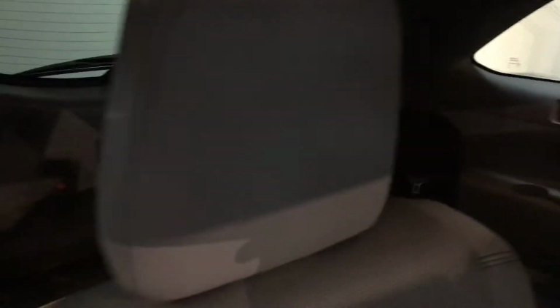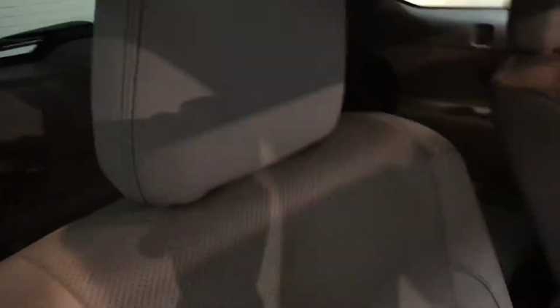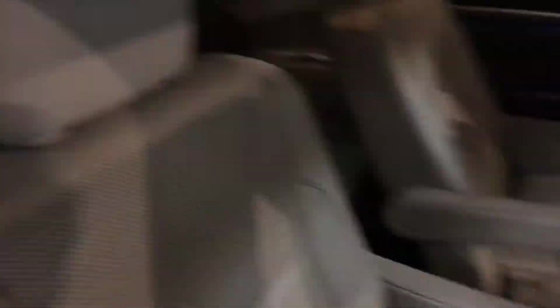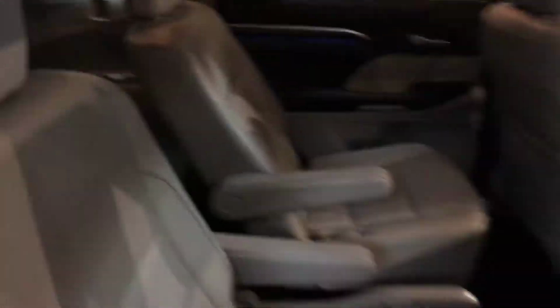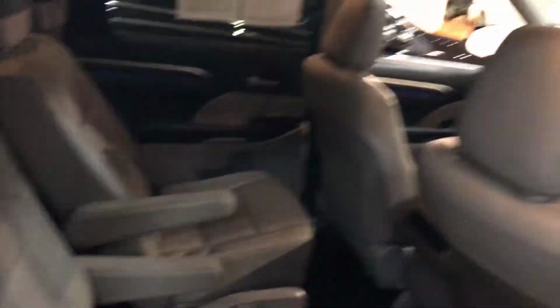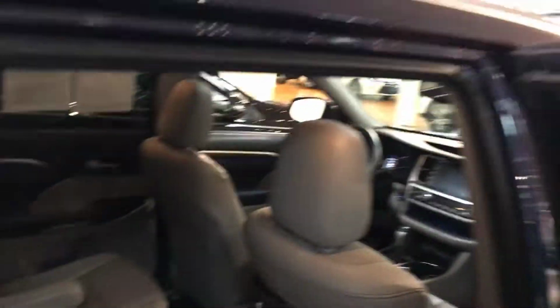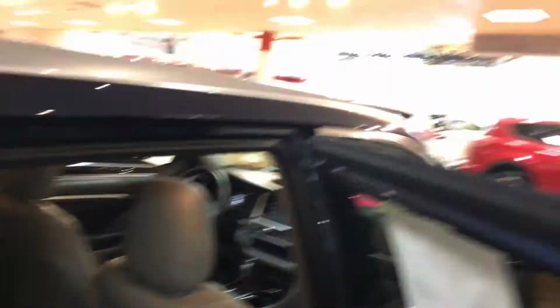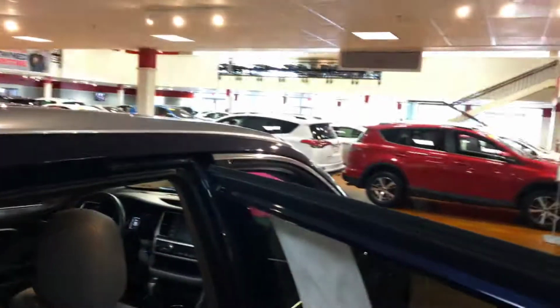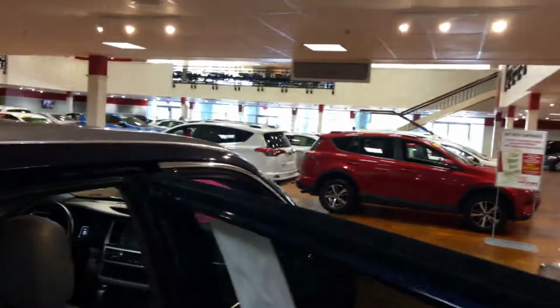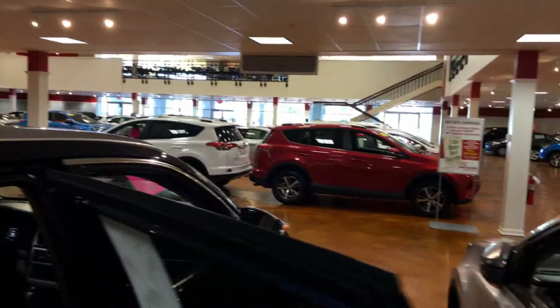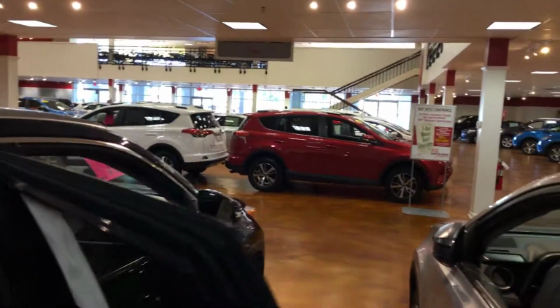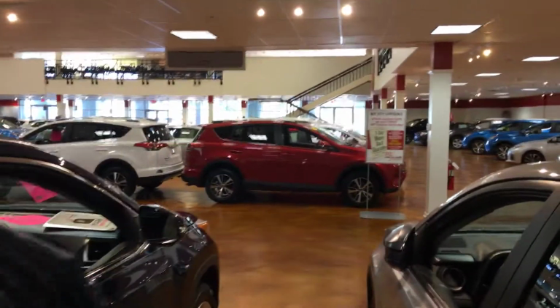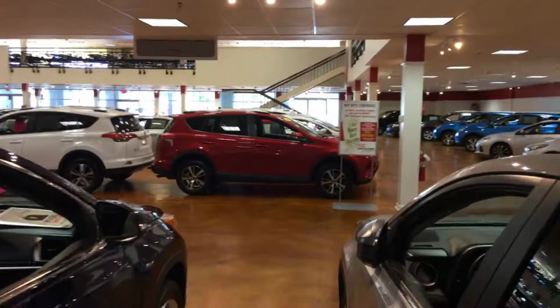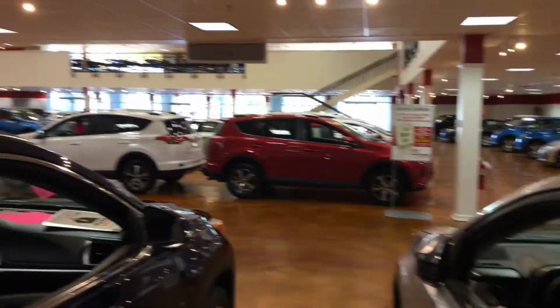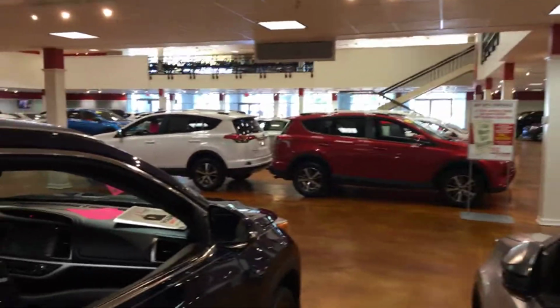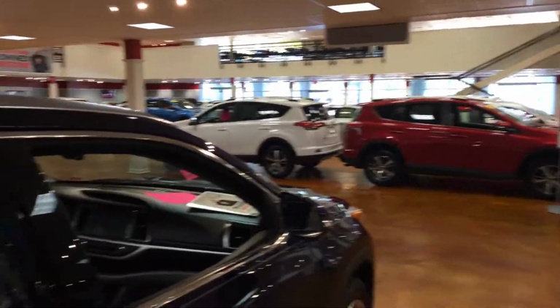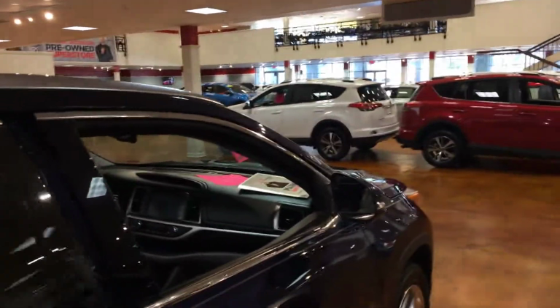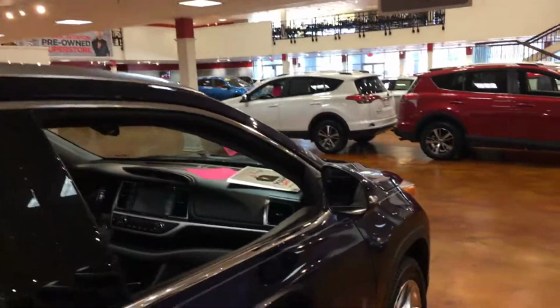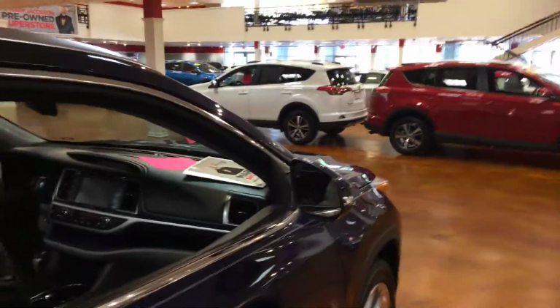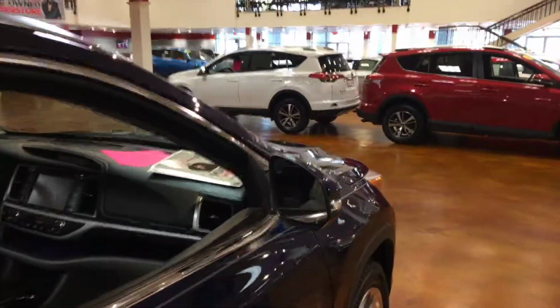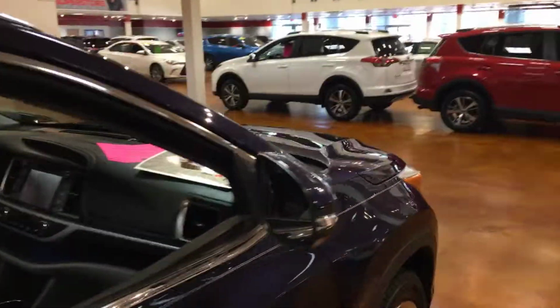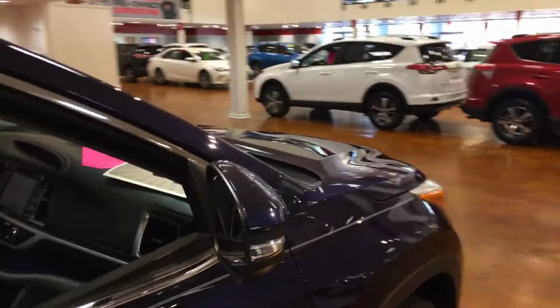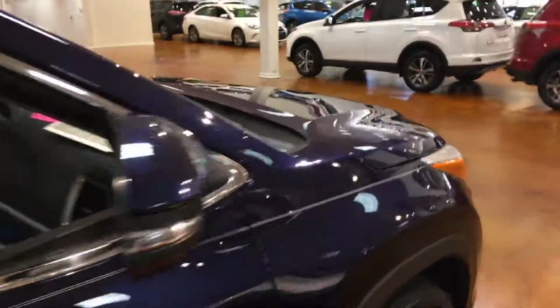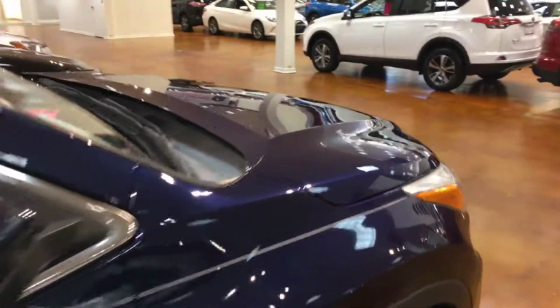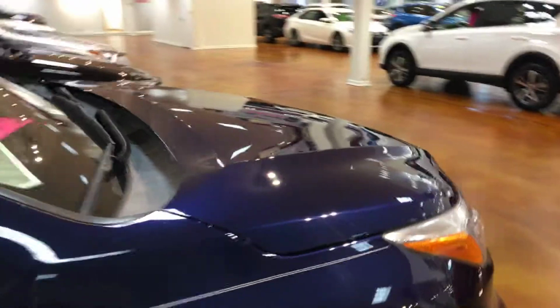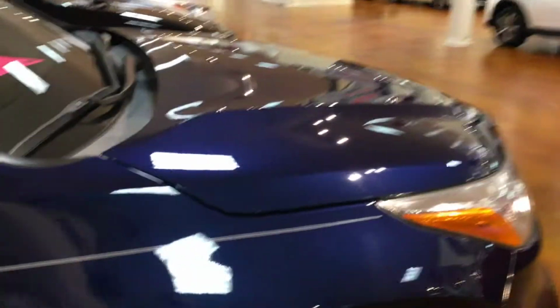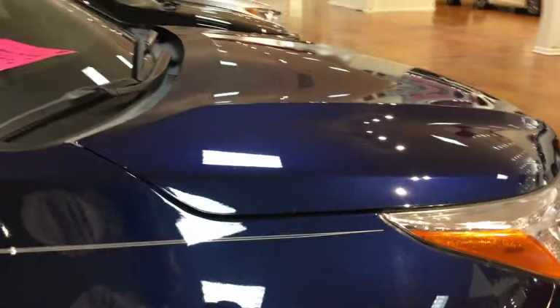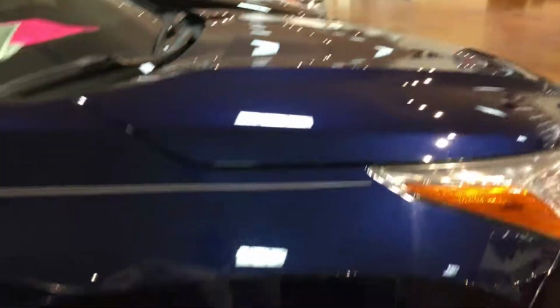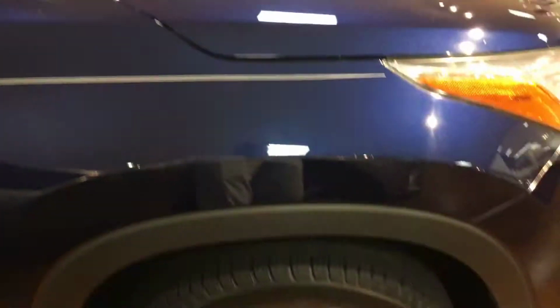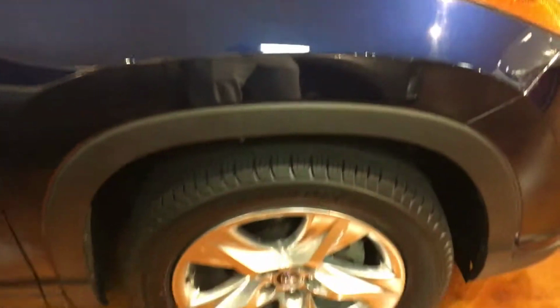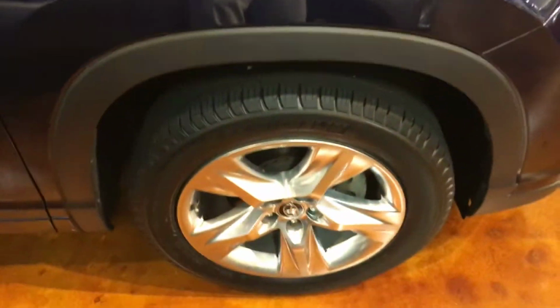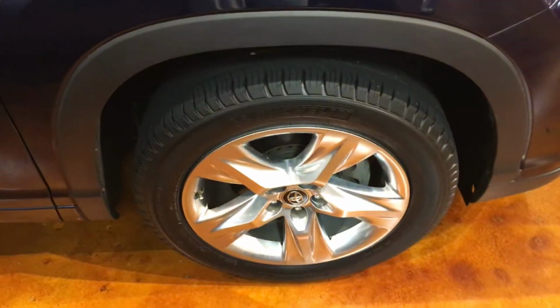Power liftgate, located in our indoor showroom here at Mark Jacobson Toyota. We're right across the street from the new car department. I'll show you the alloy wheels here.